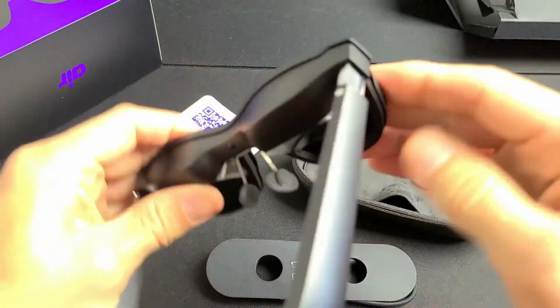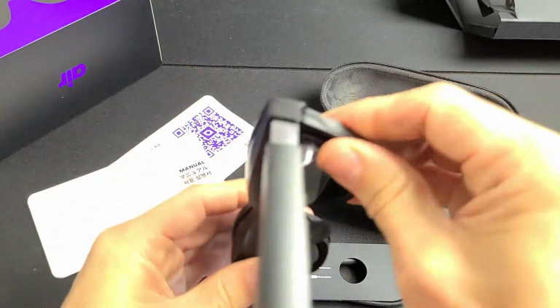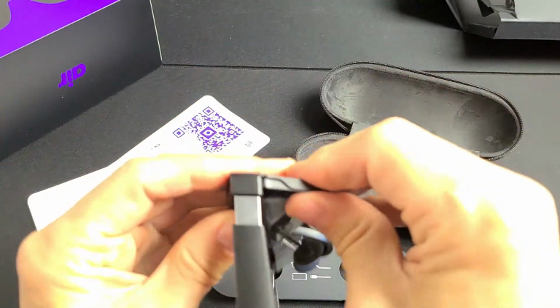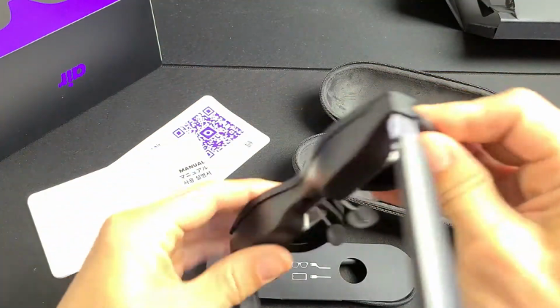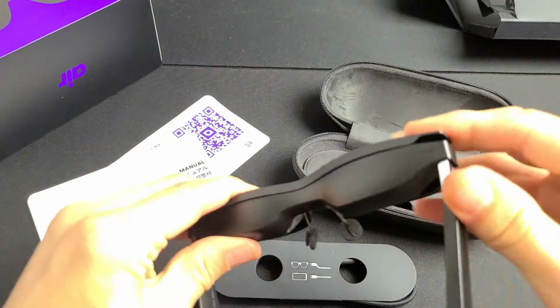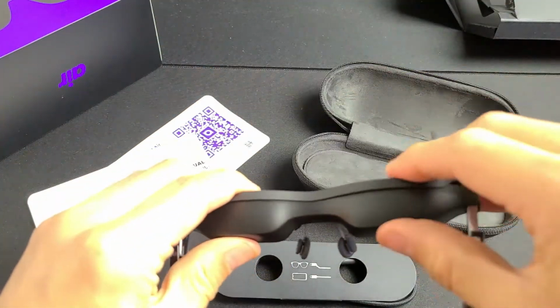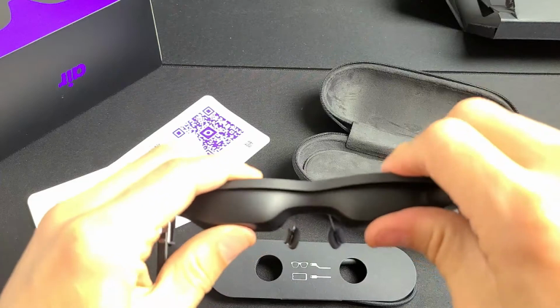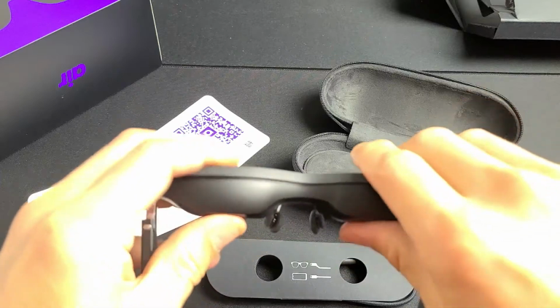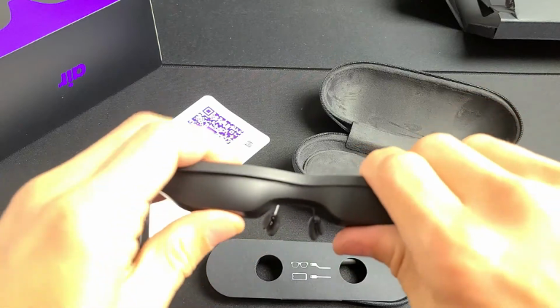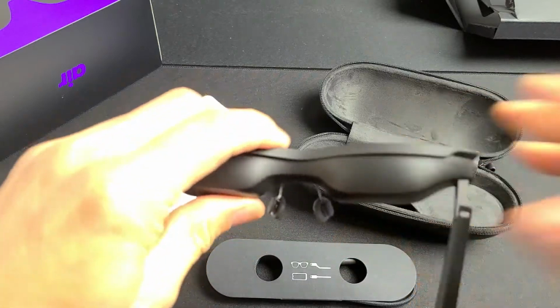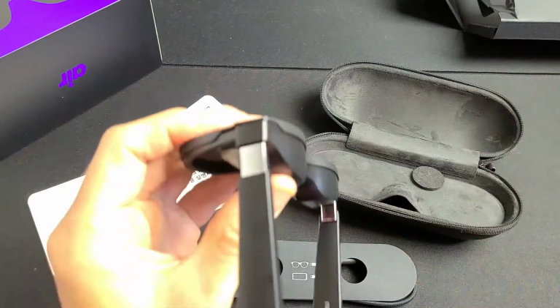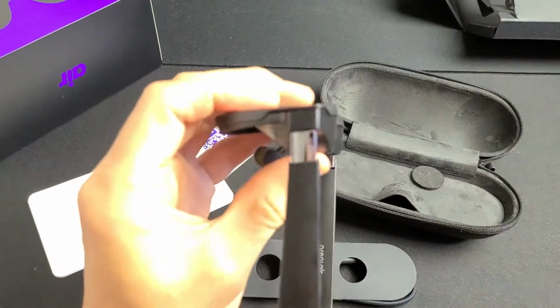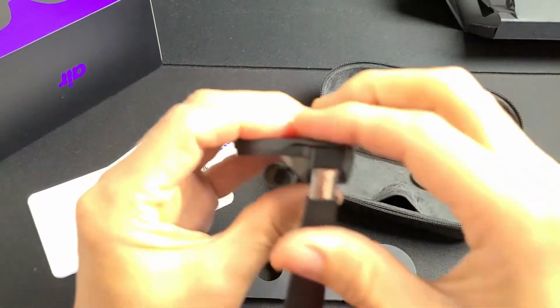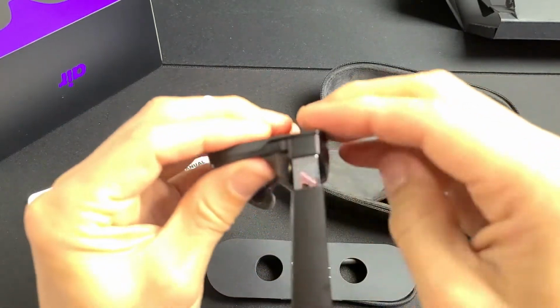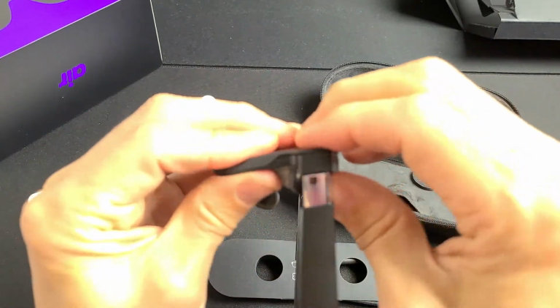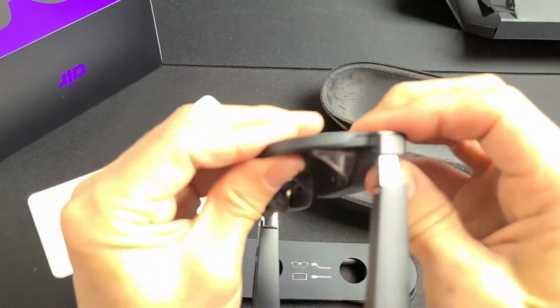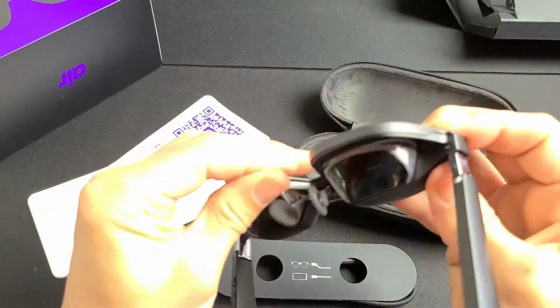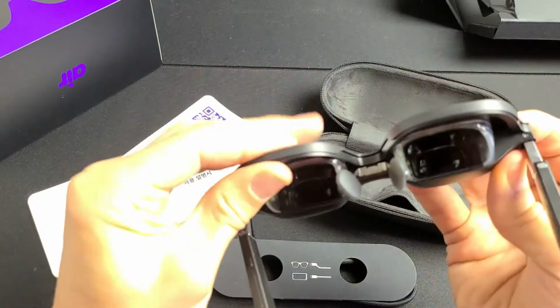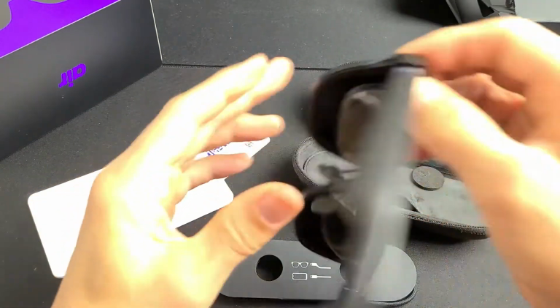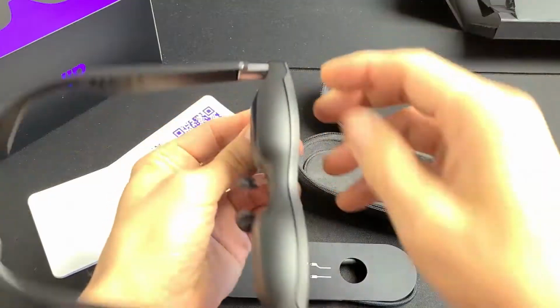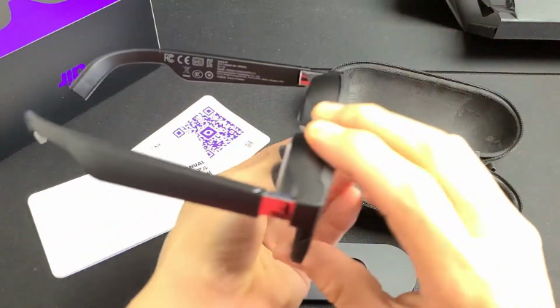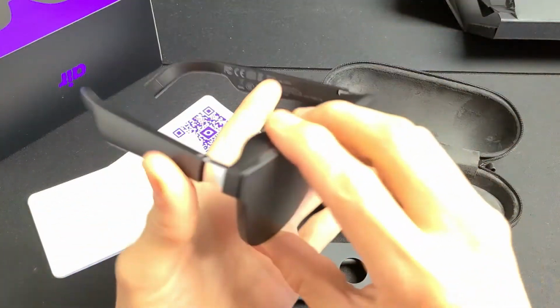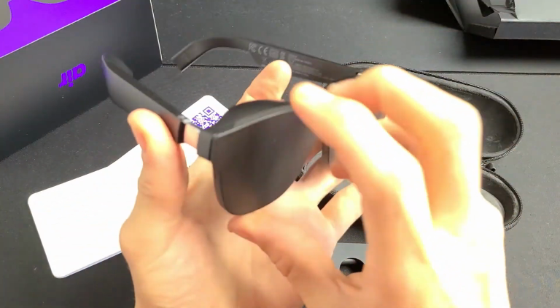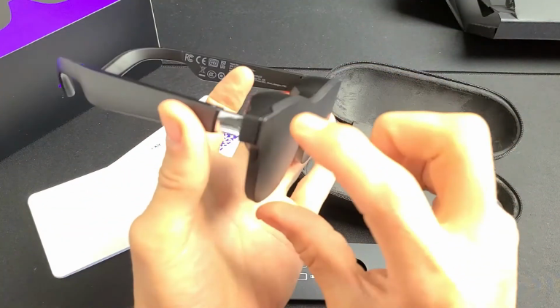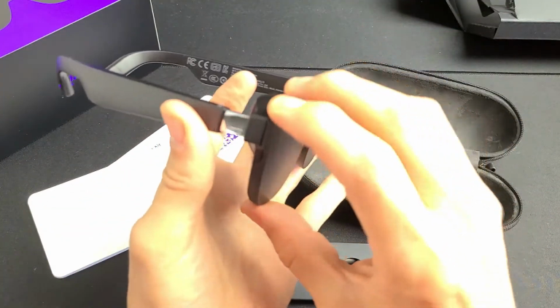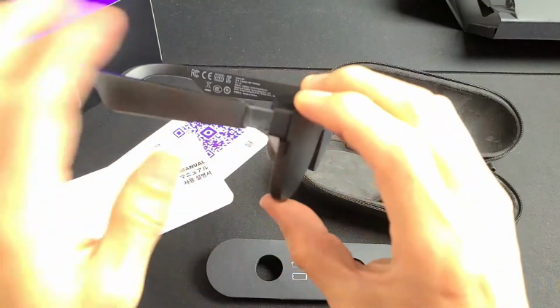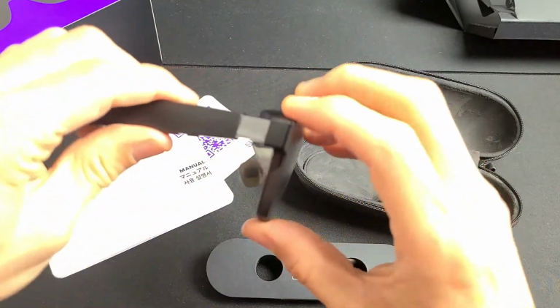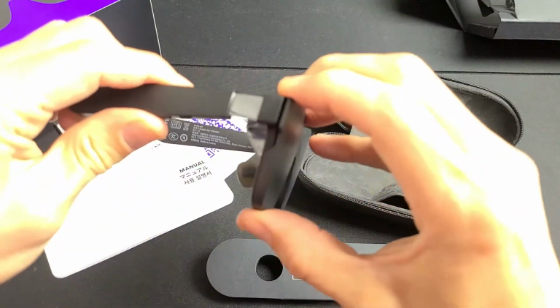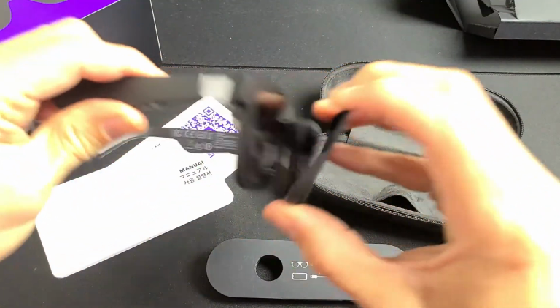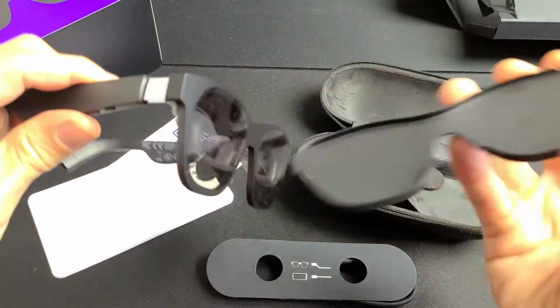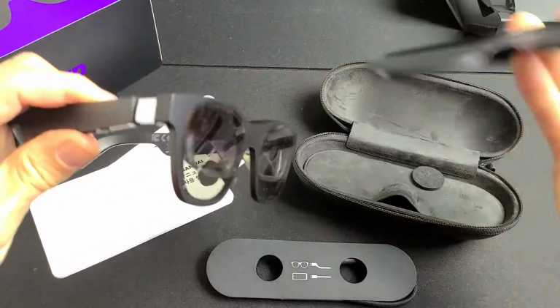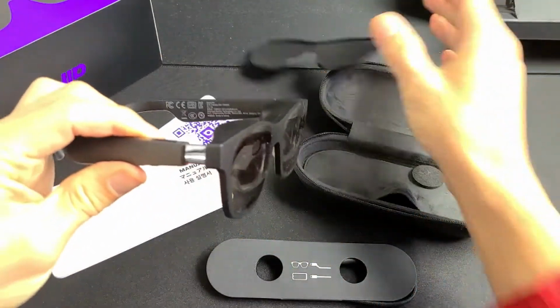Just go ahead and pop it on and press it in. Make sure everything is in. And if you want to take it out, you can just hold it from up here and pull it right out.